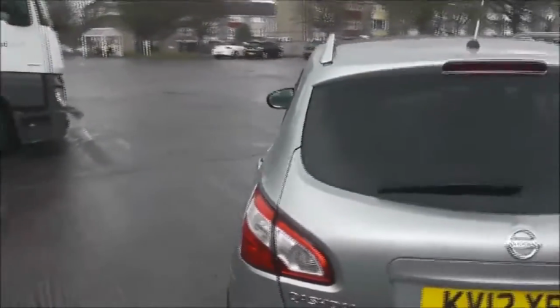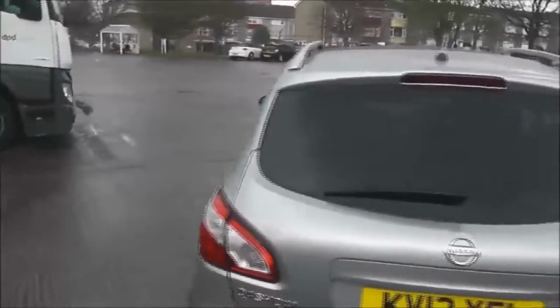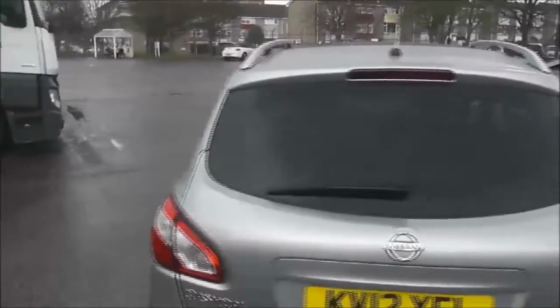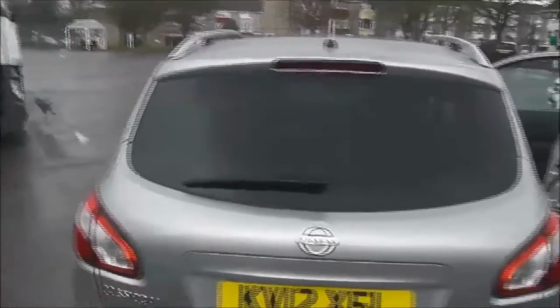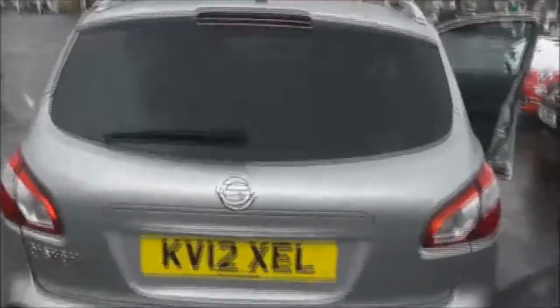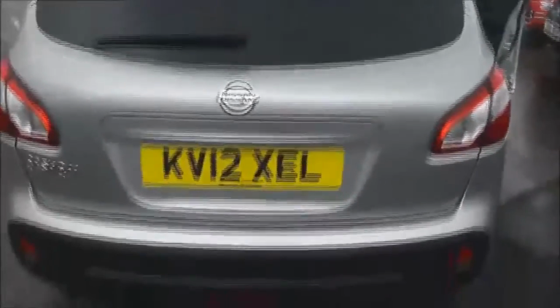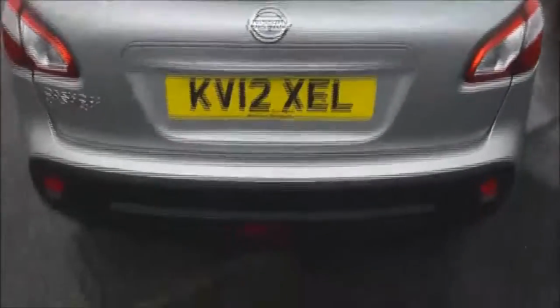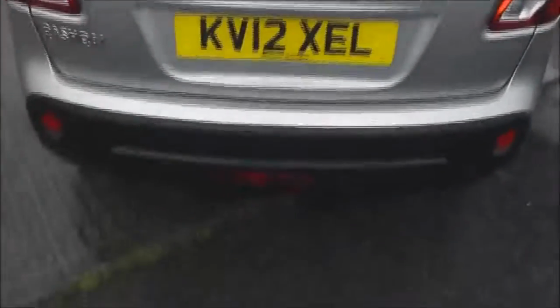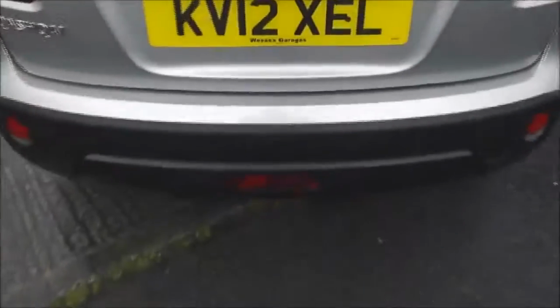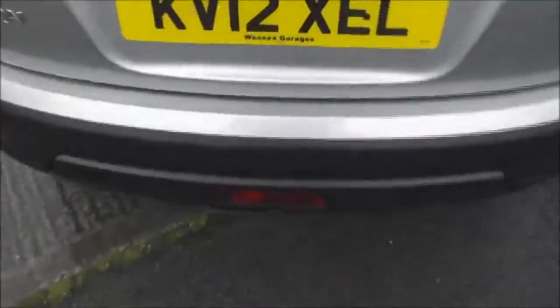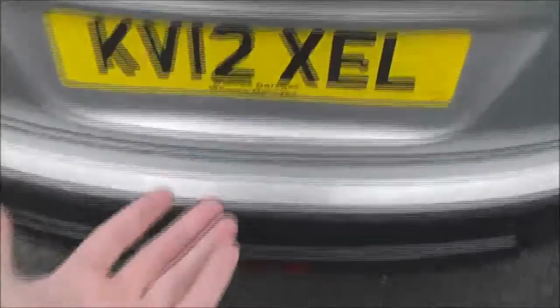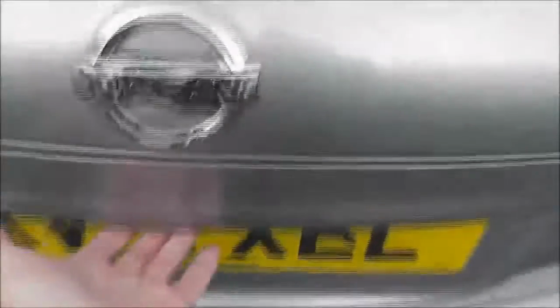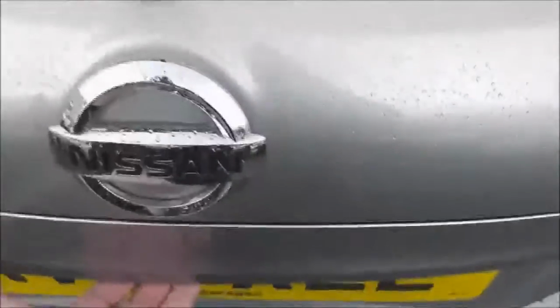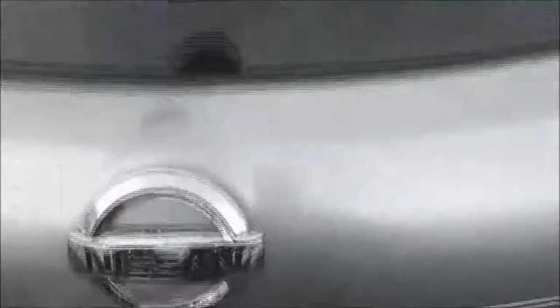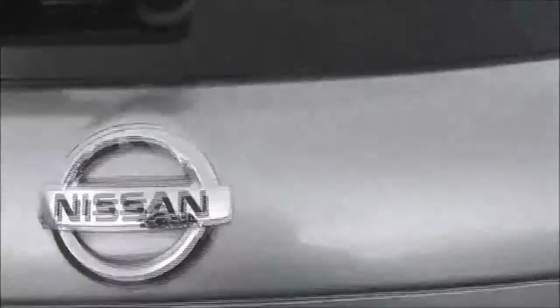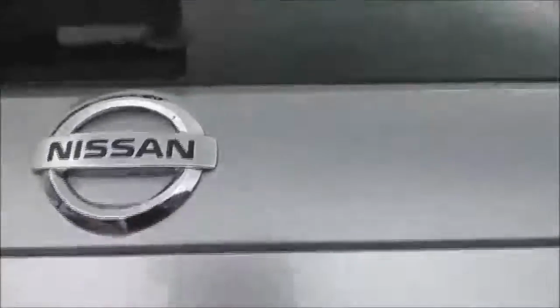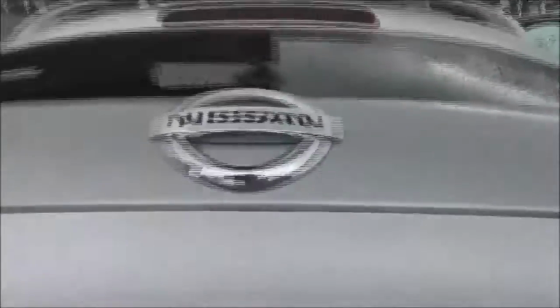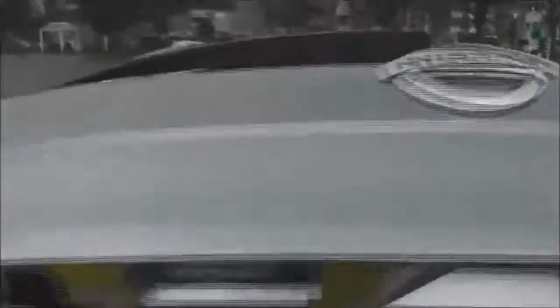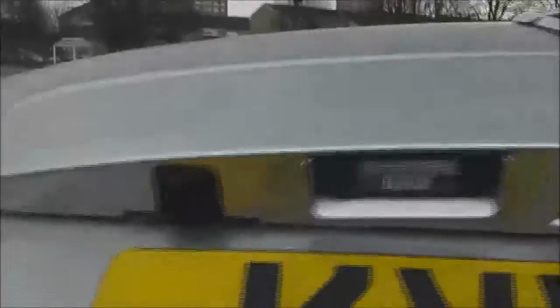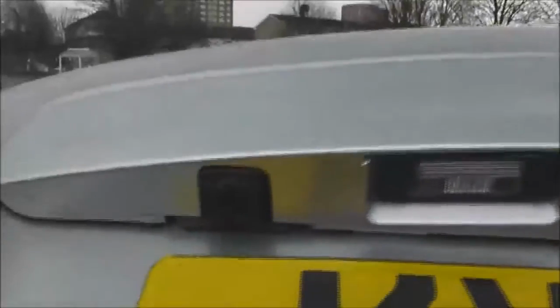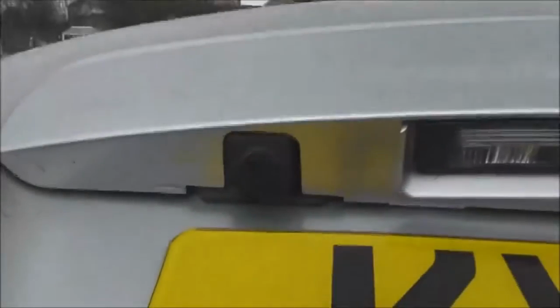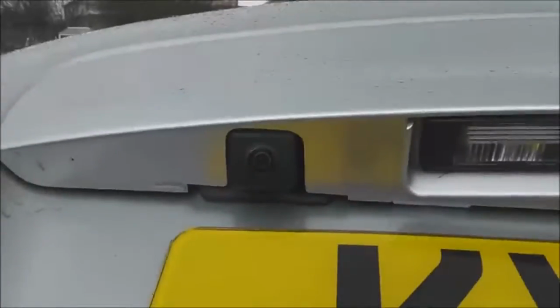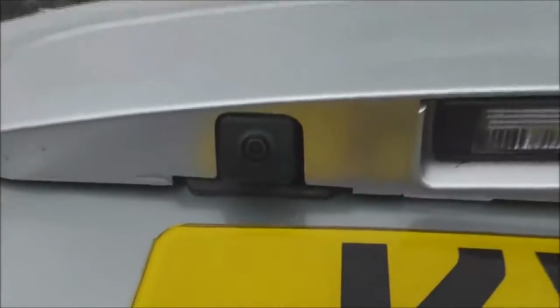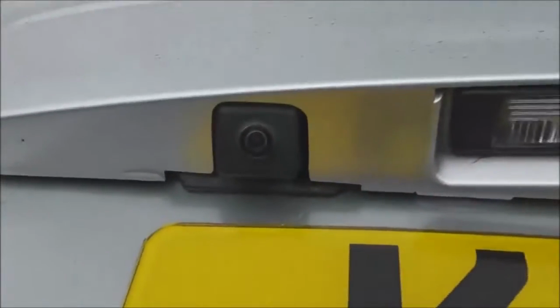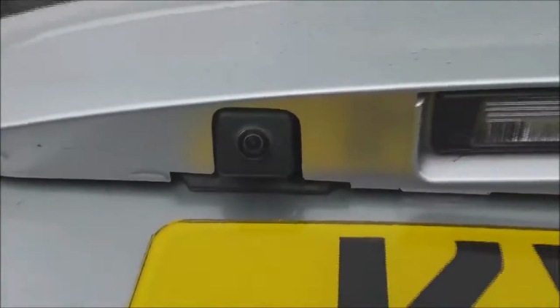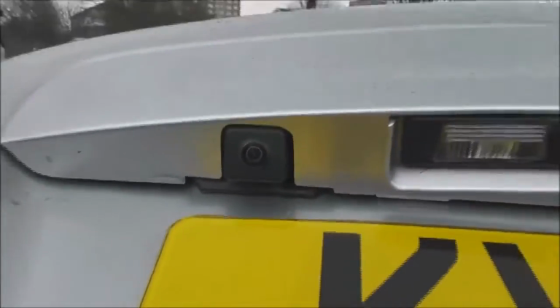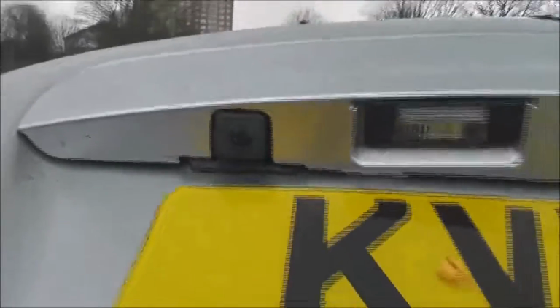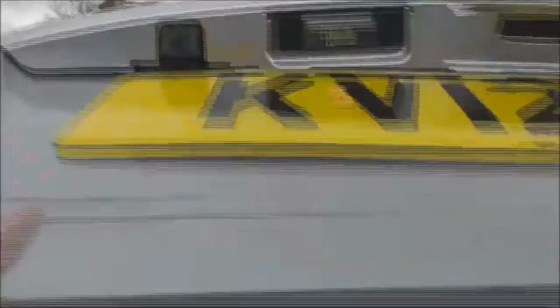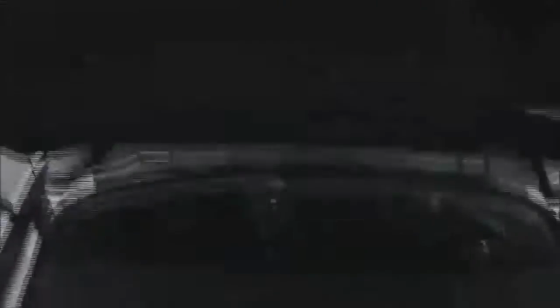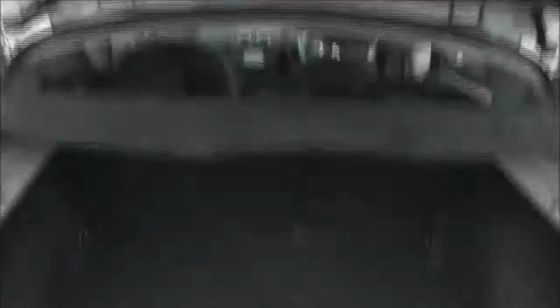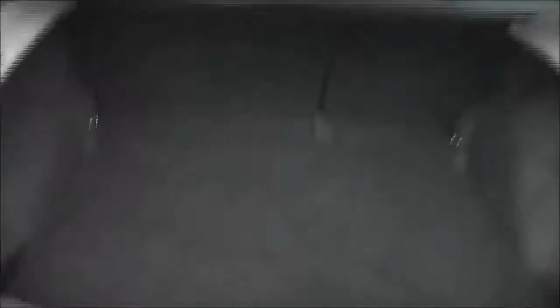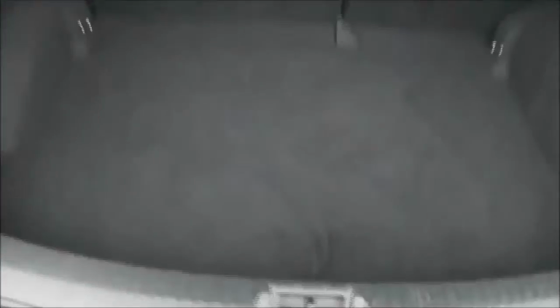As we reach the back we'll take a quick look at the tailgate, where we have a colour rear view camera, and I'll show you the display for that very shortly.